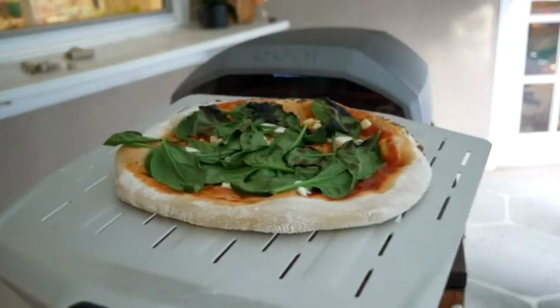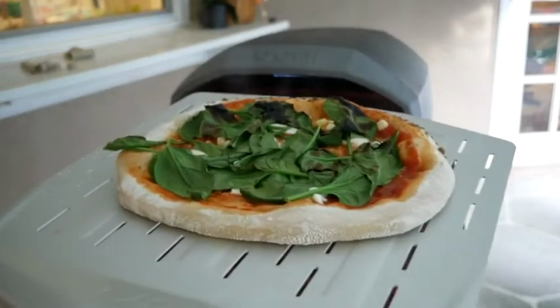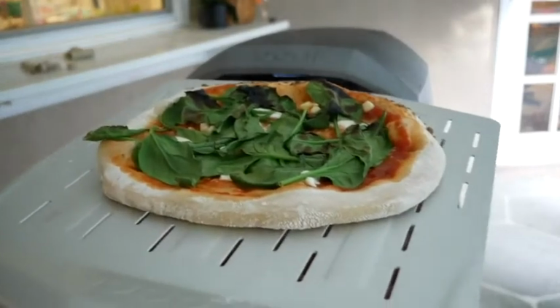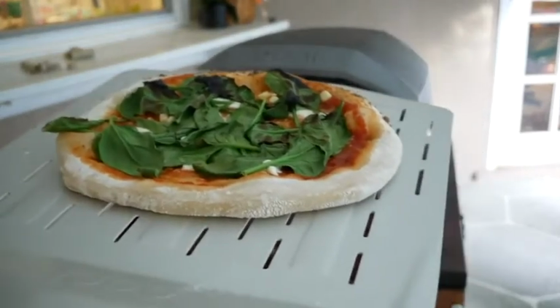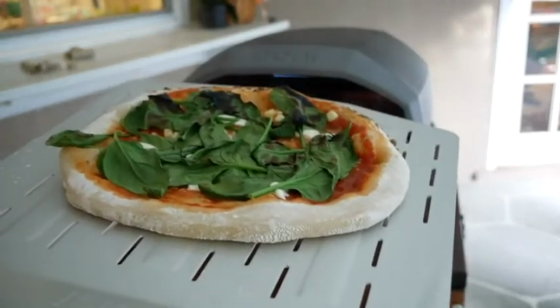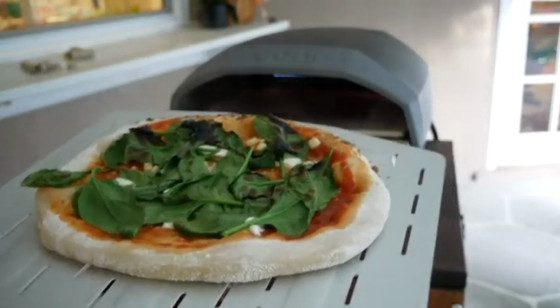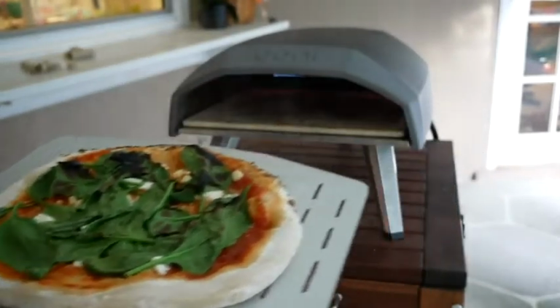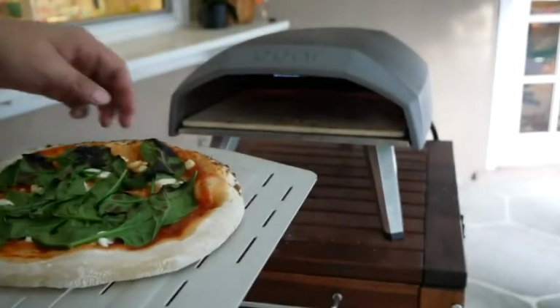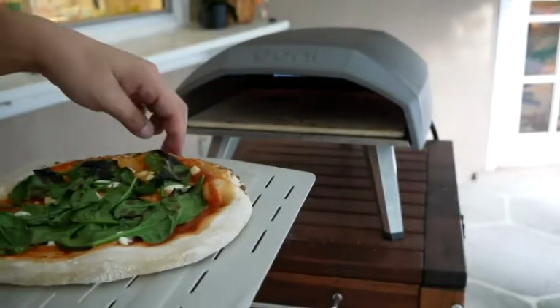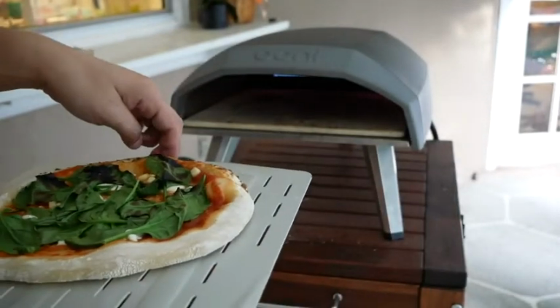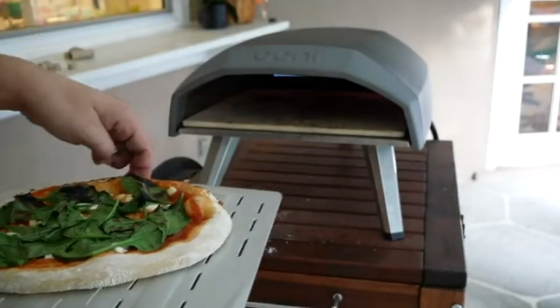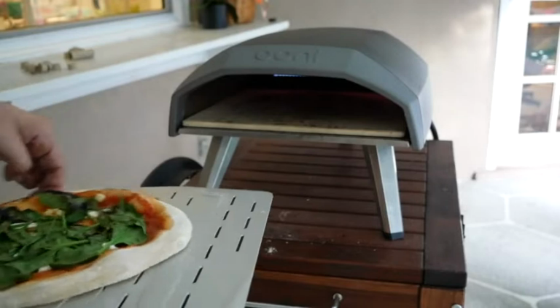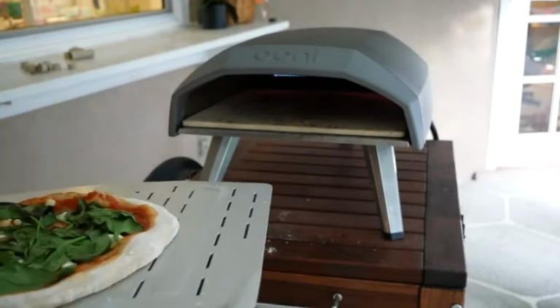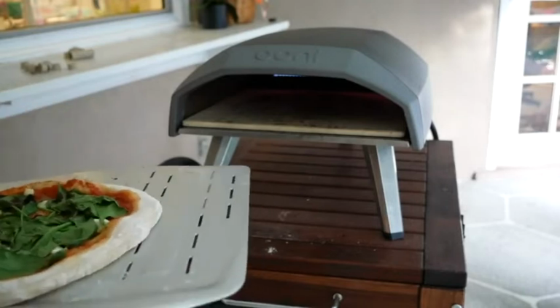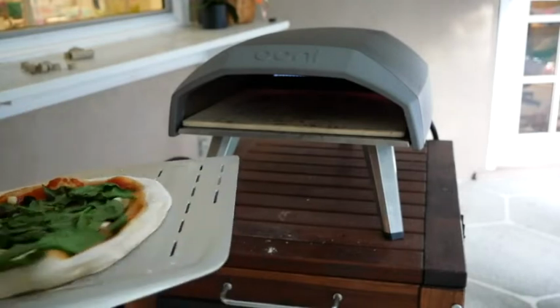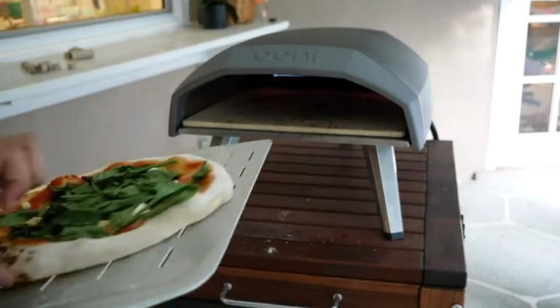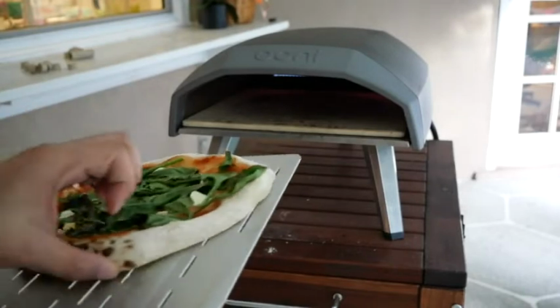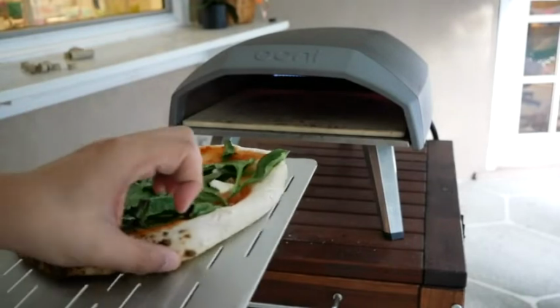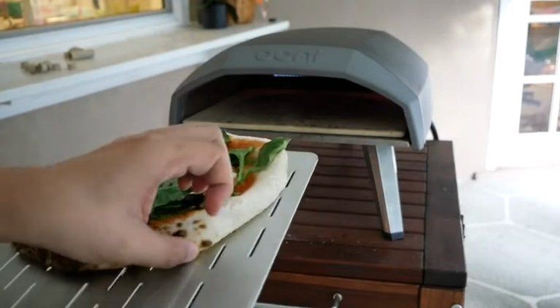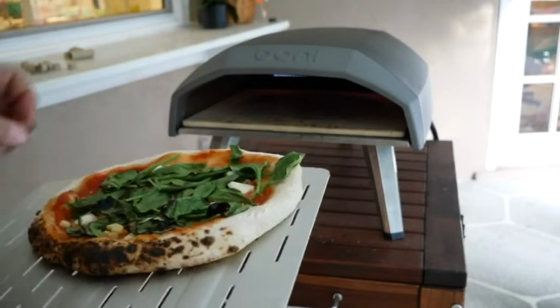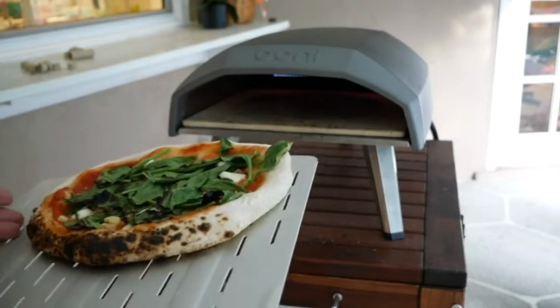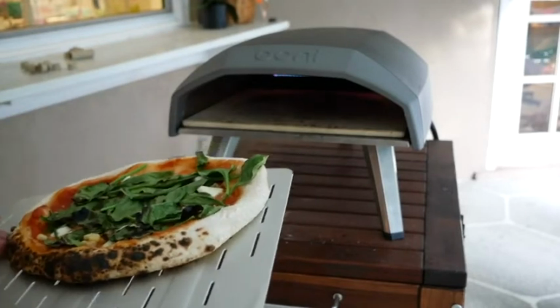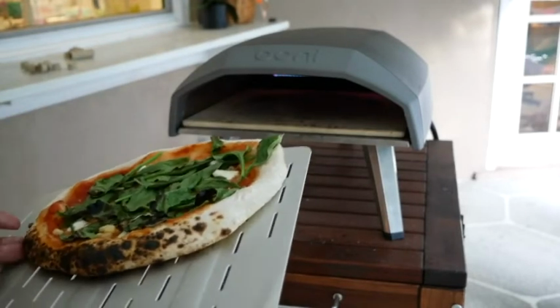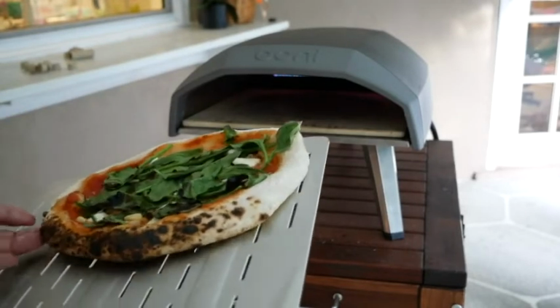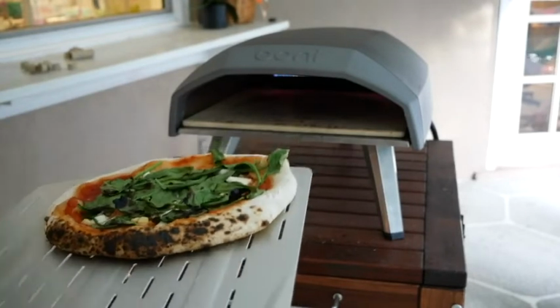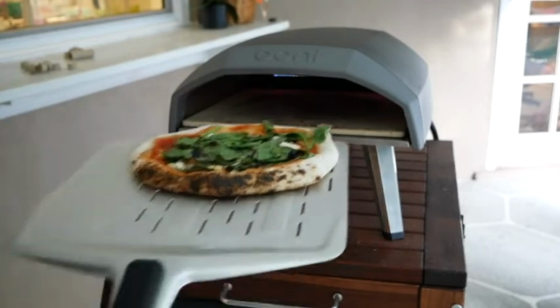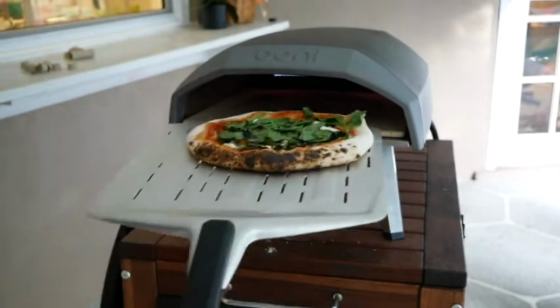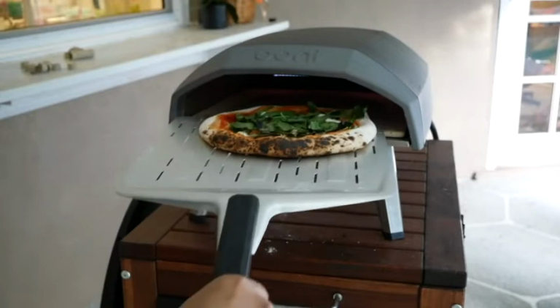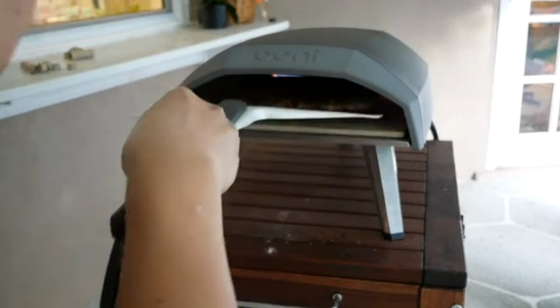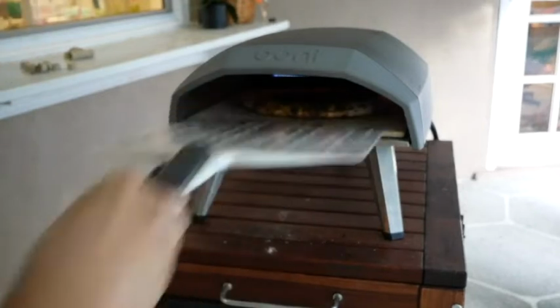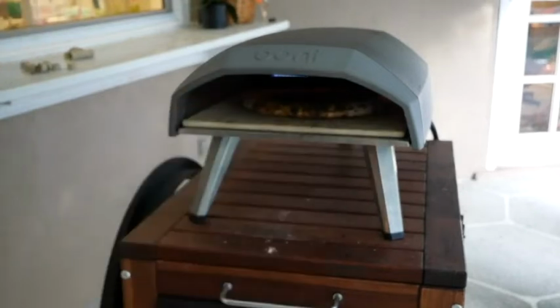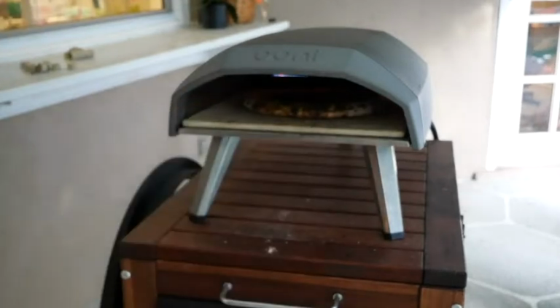Our fridge is a little bit bare, and I thought I'd throw together whatever I could find. I have some frozen corn, some spinach, sauce and some cheese — and that's it.